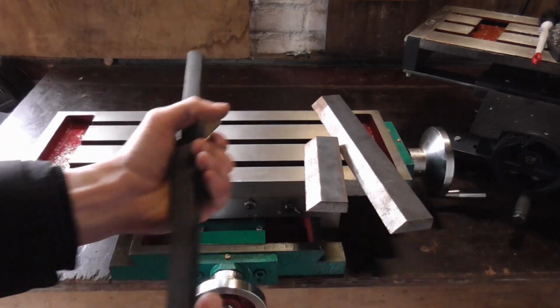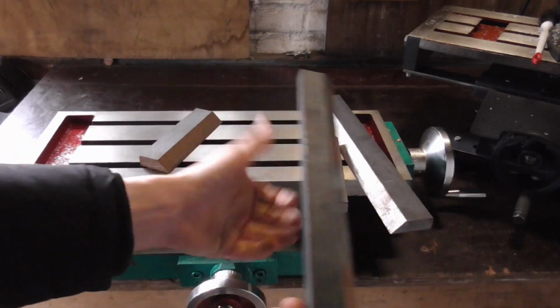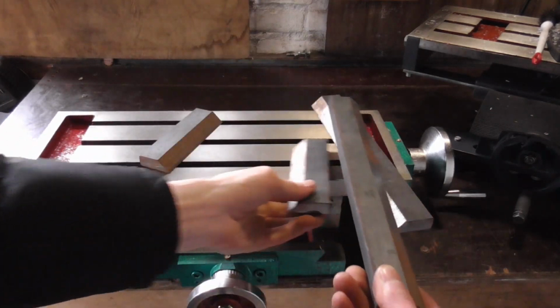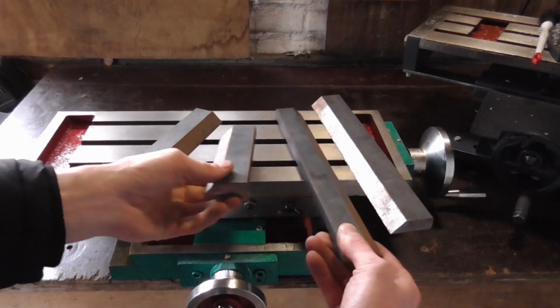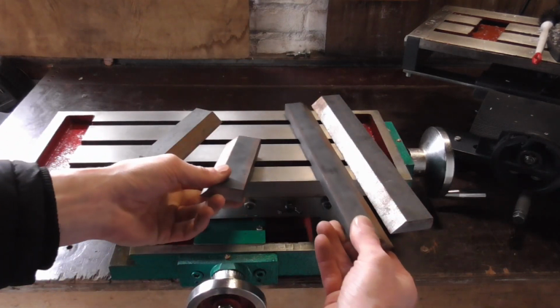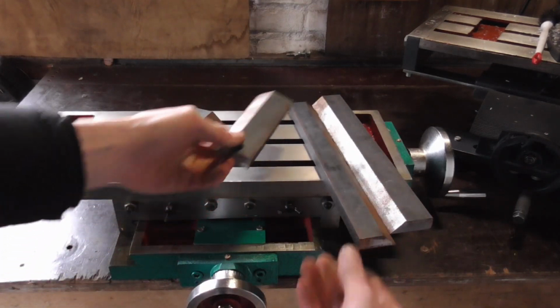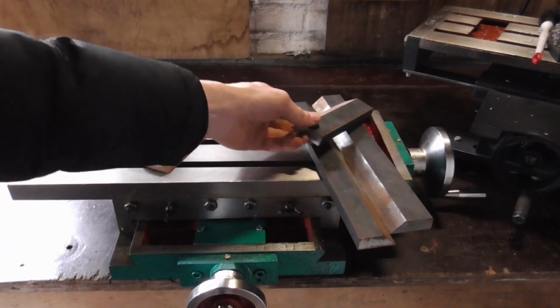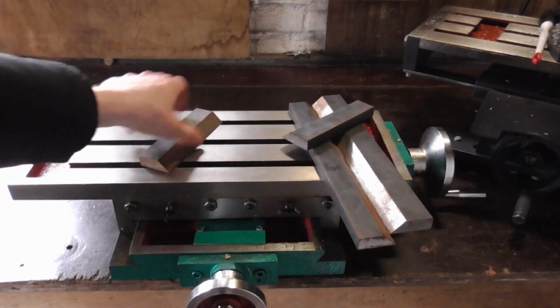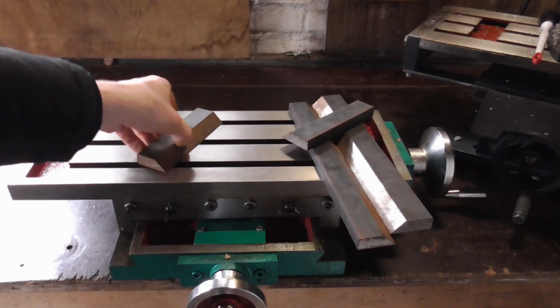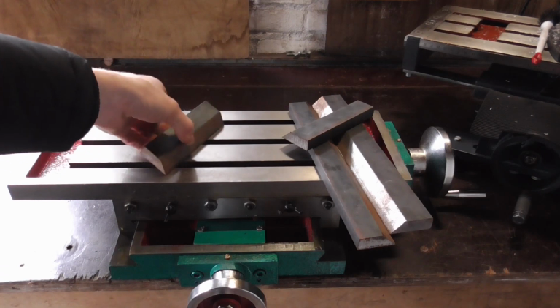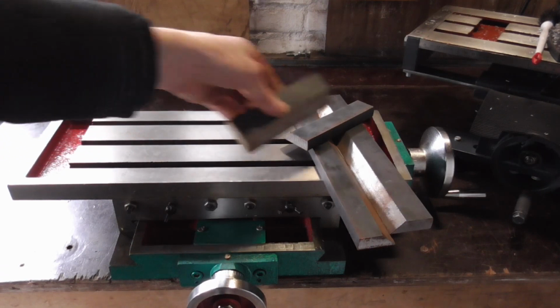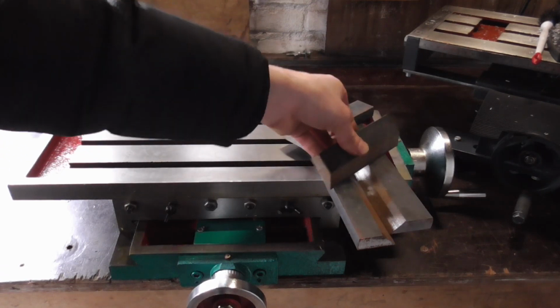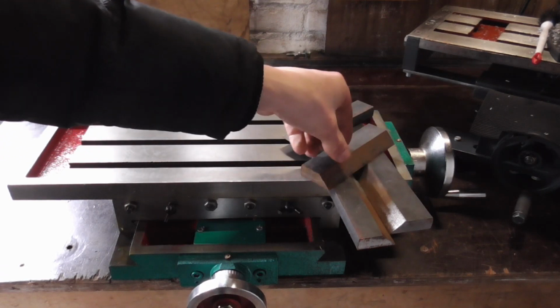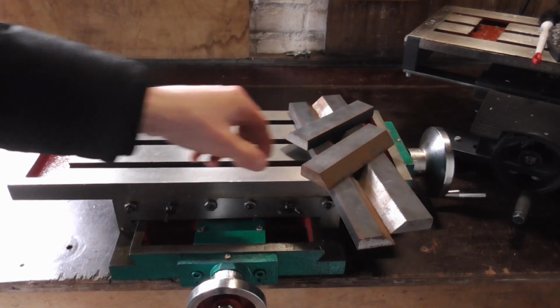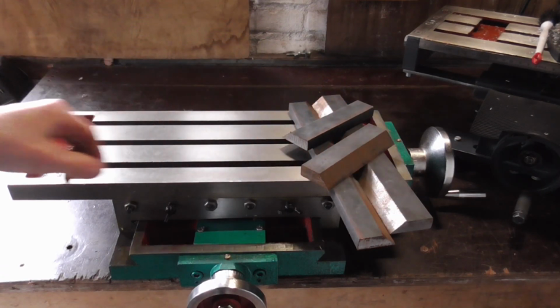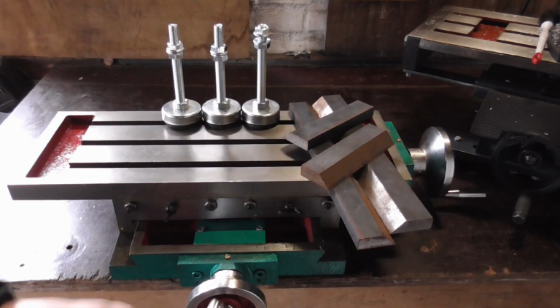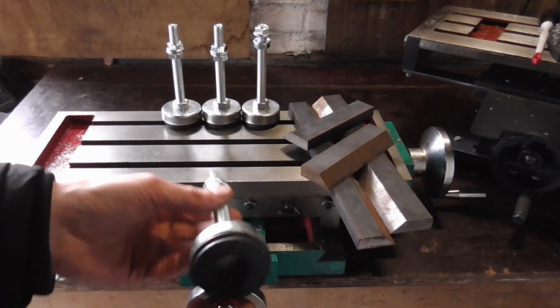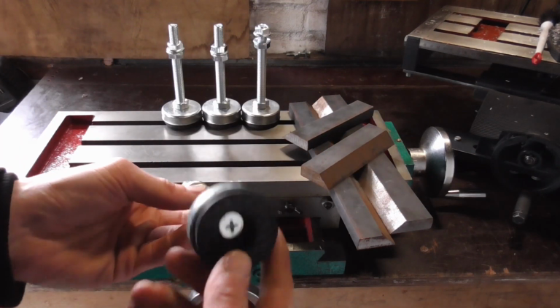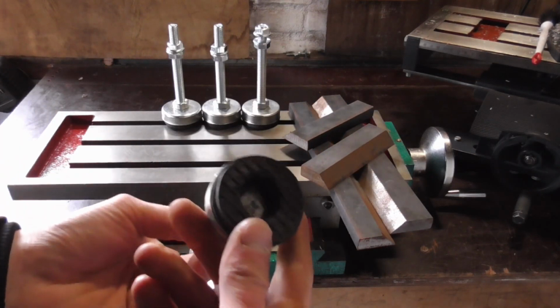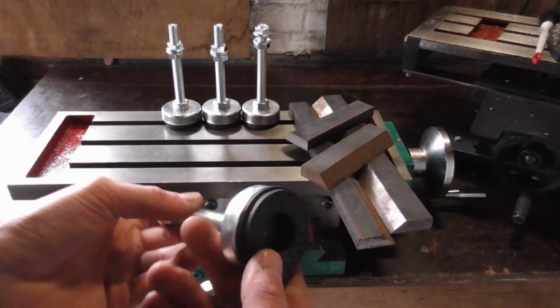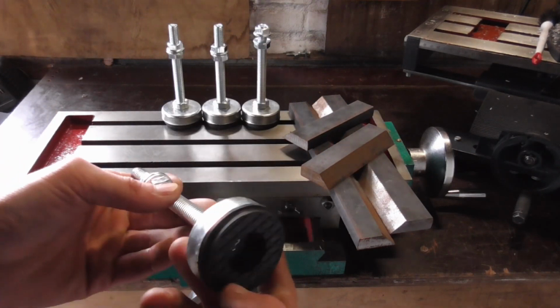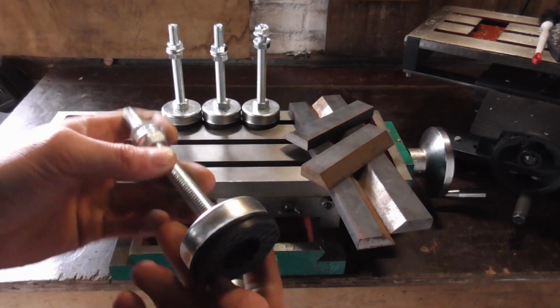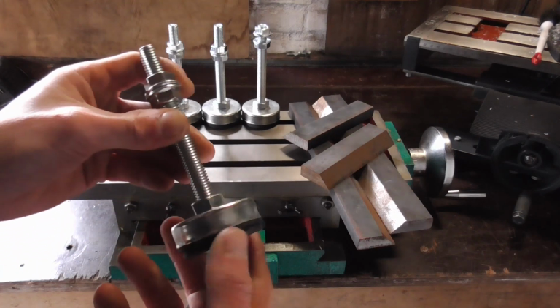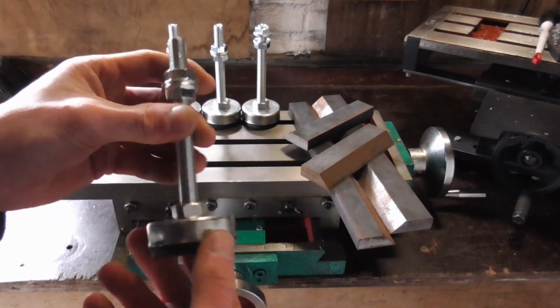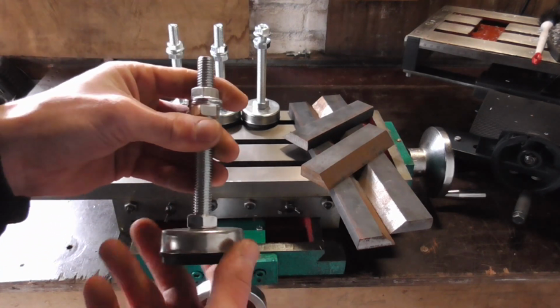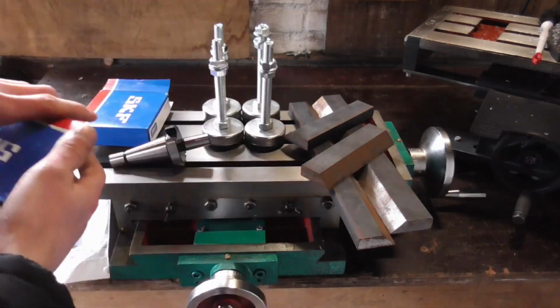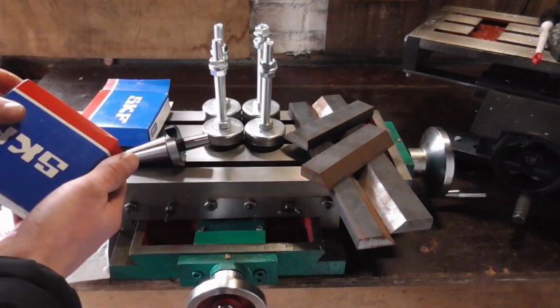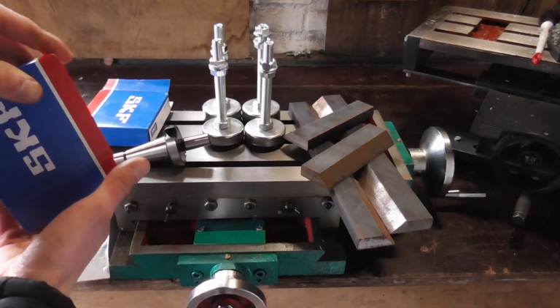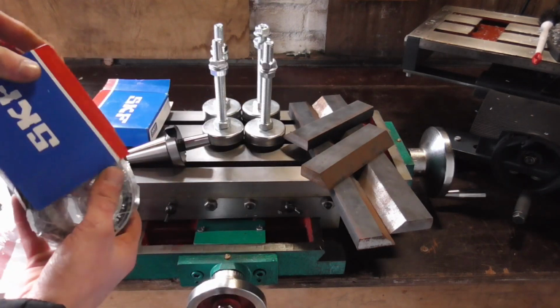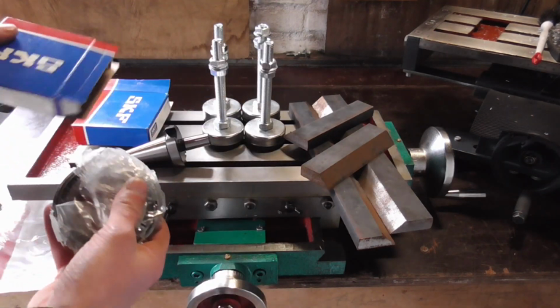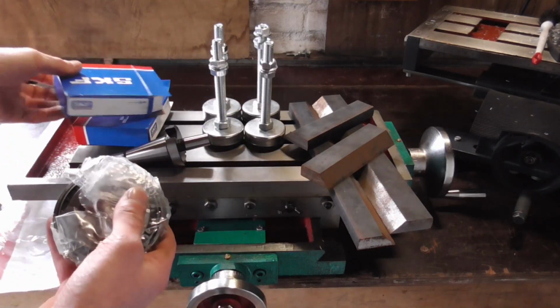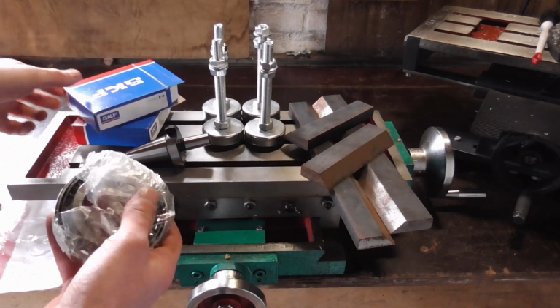I already gathered some stuff for the new mill: some steel for the z-axis dovetails, adjustable feet that dampen vibrations, and some quality conical bearings for the spindle.